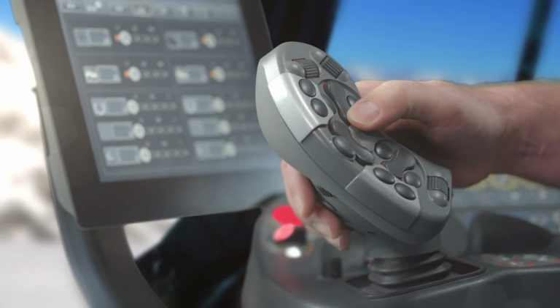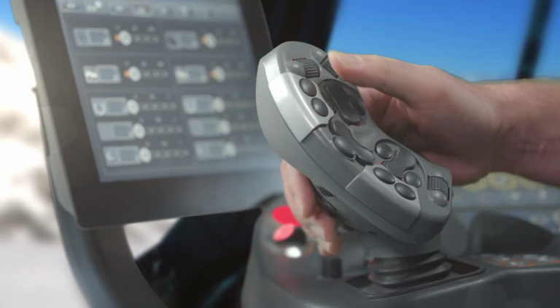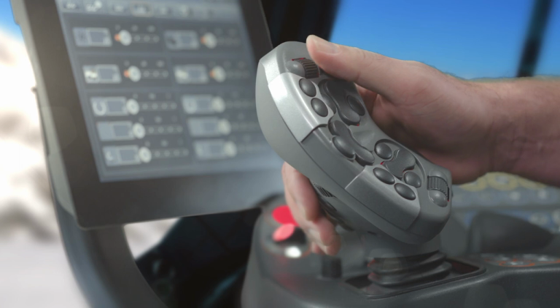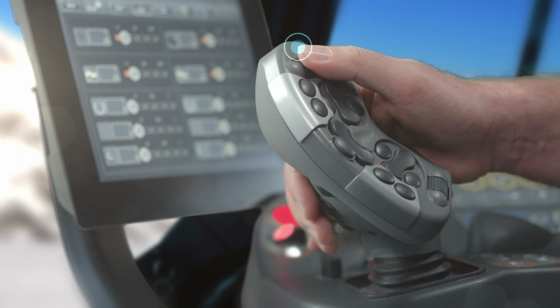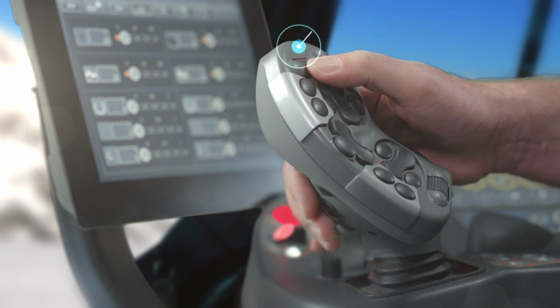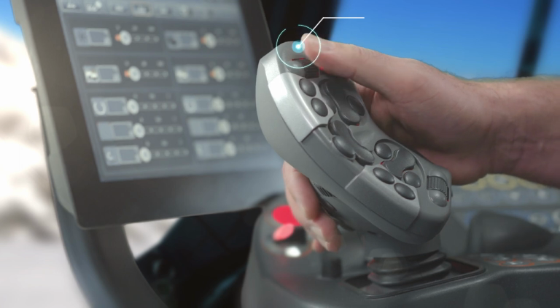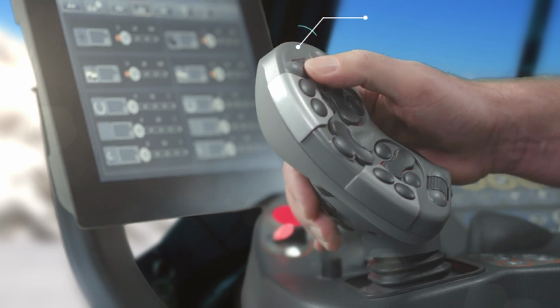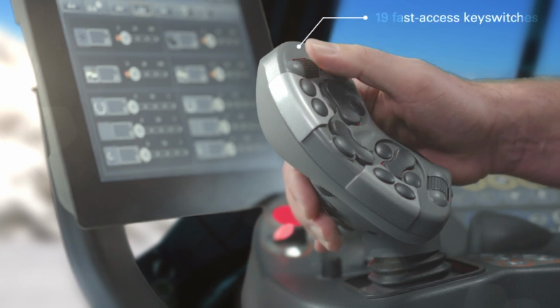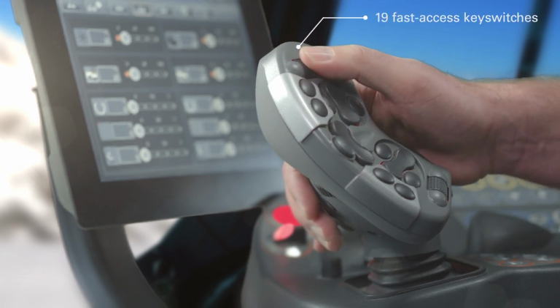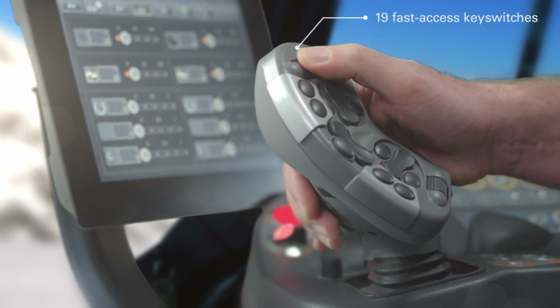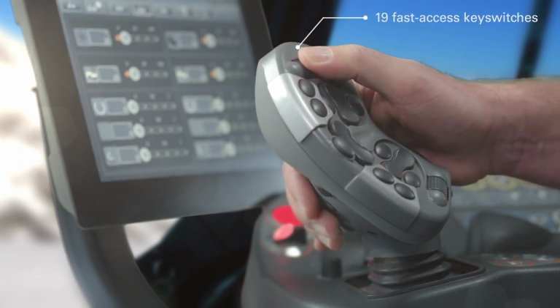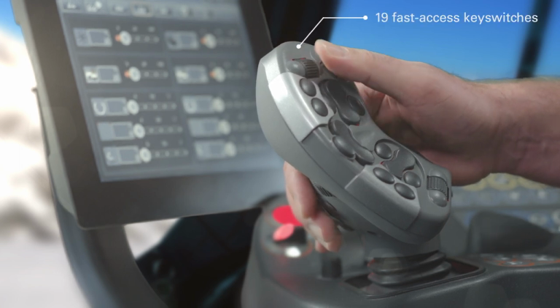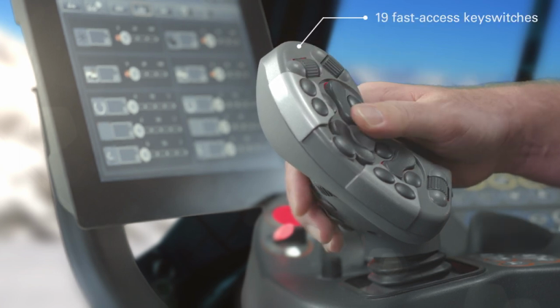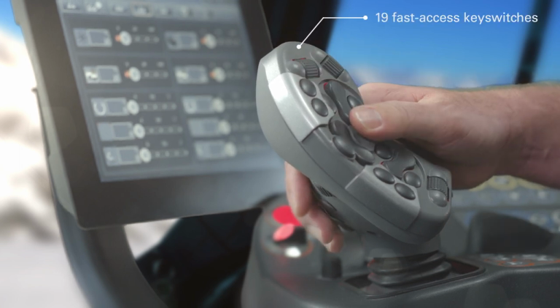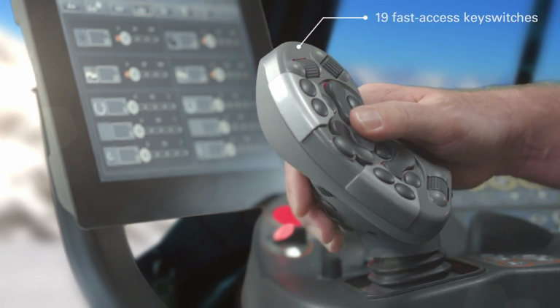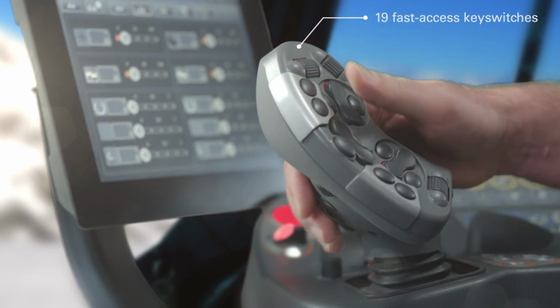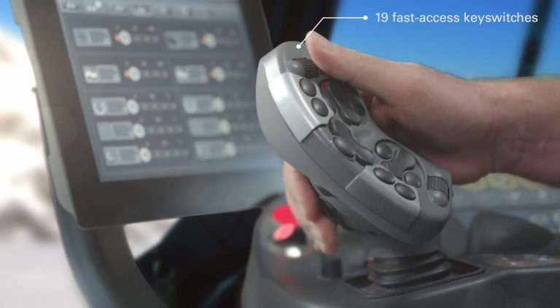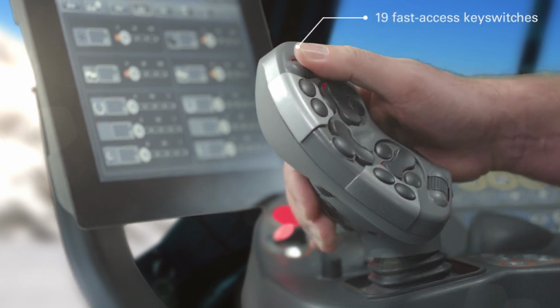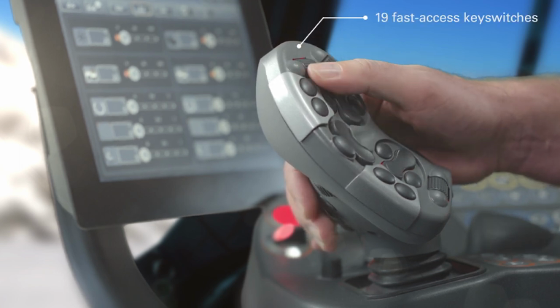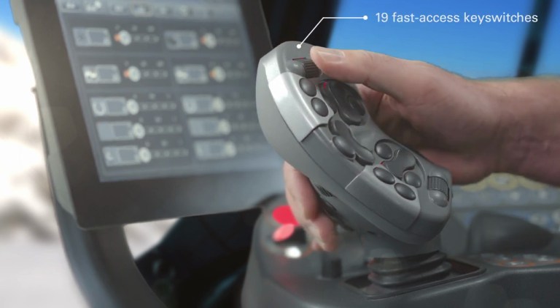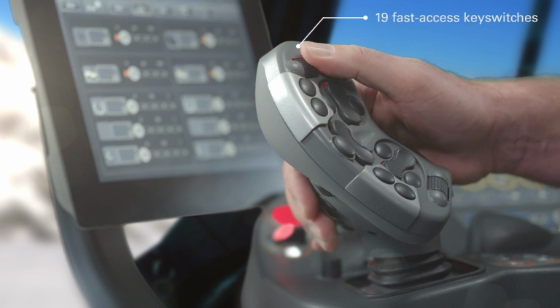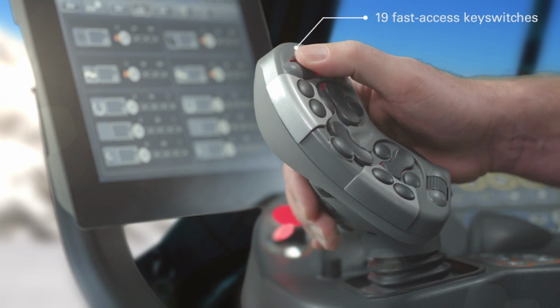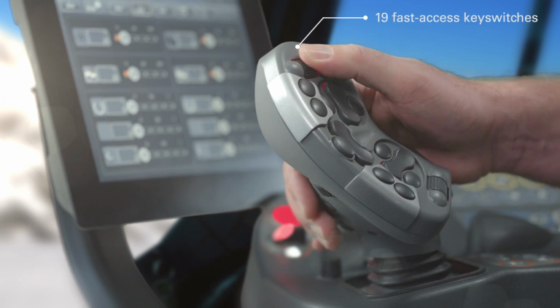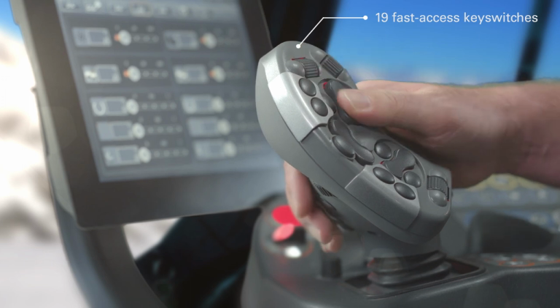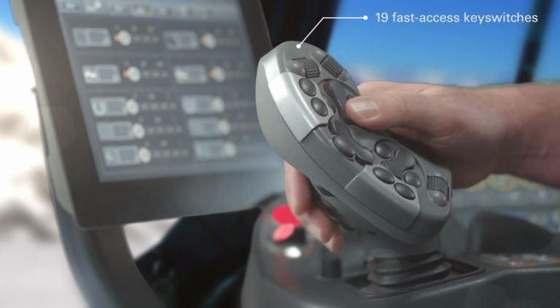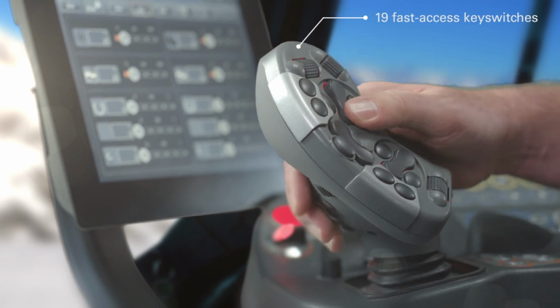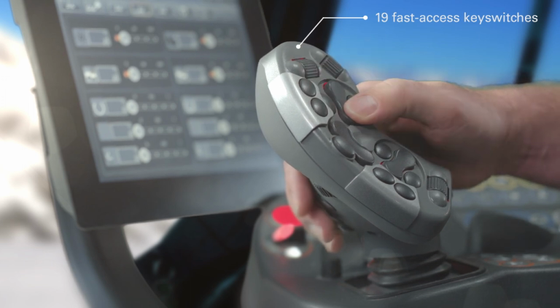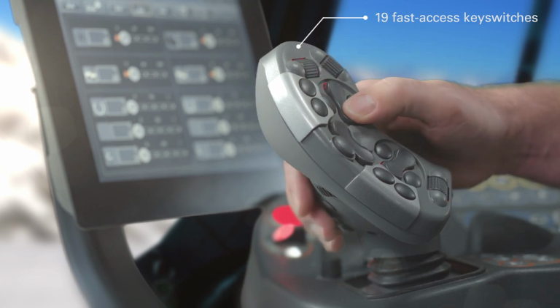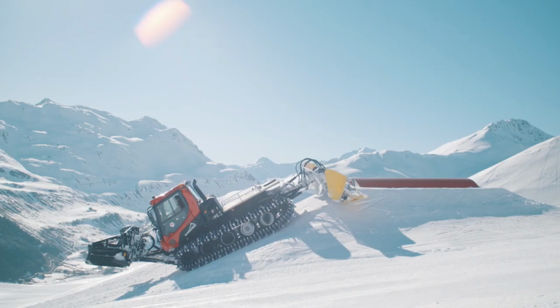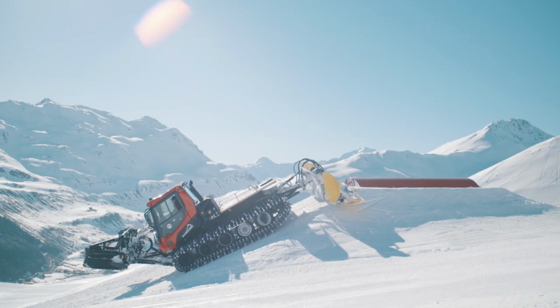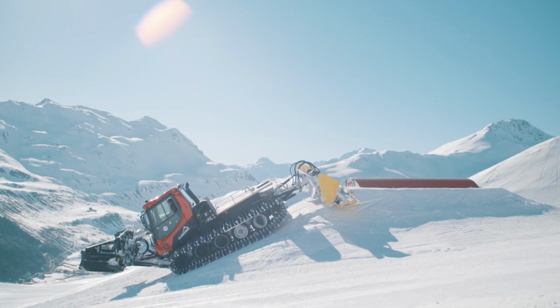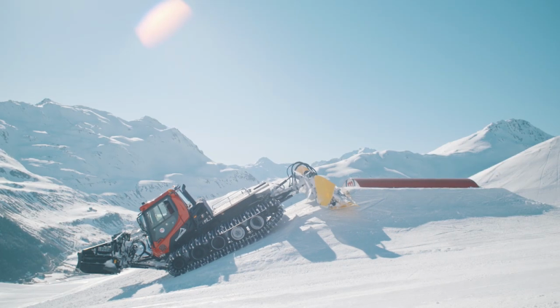In addition, 19 fast-access key switches are accommodated on the handle. The distinct key click of the Rafi tactile switches enables reliable operation.